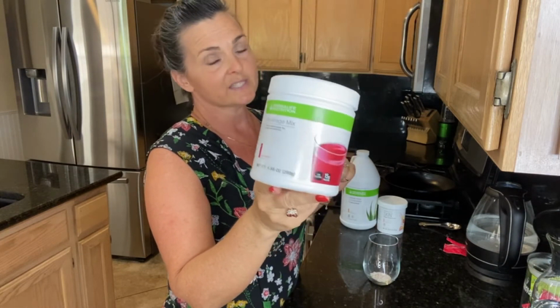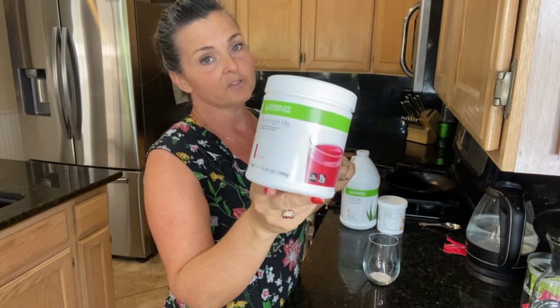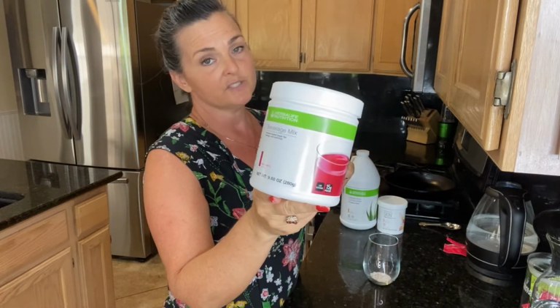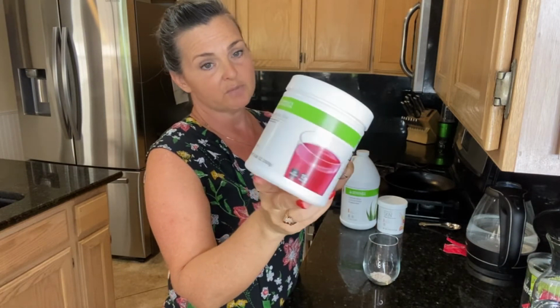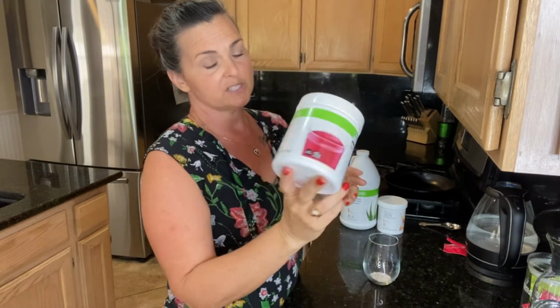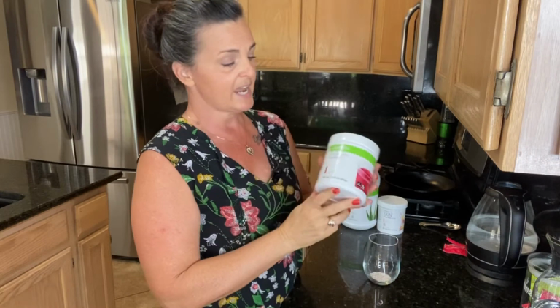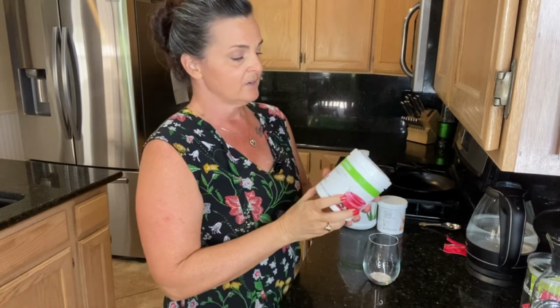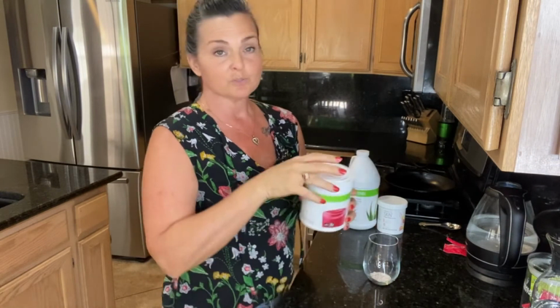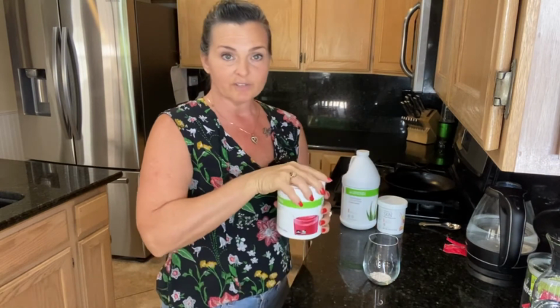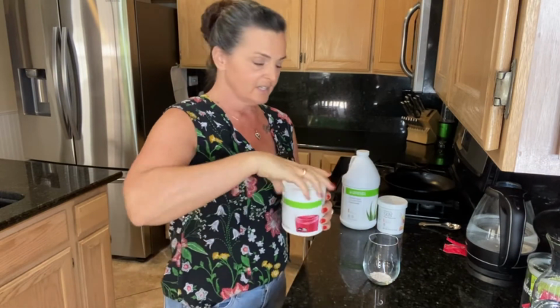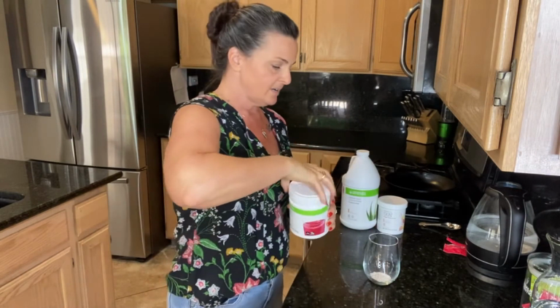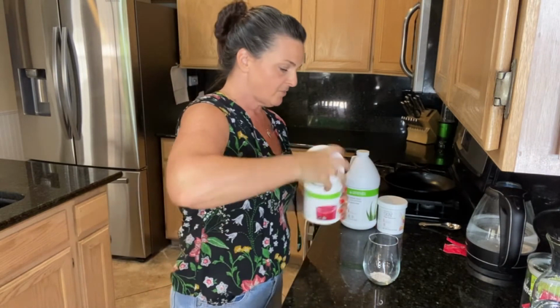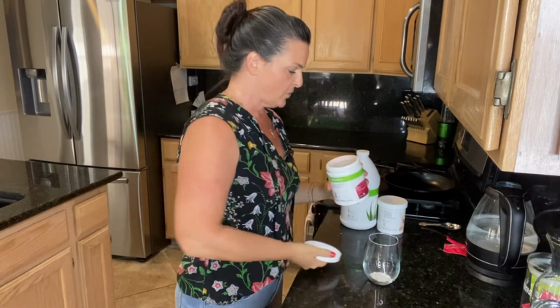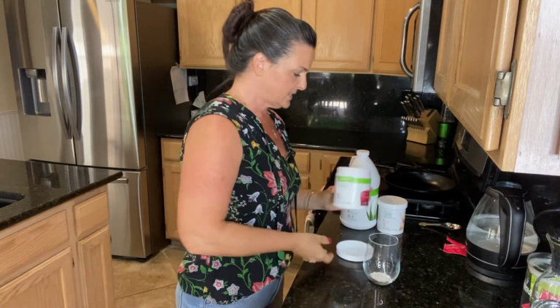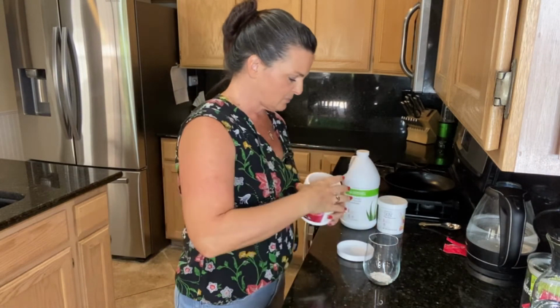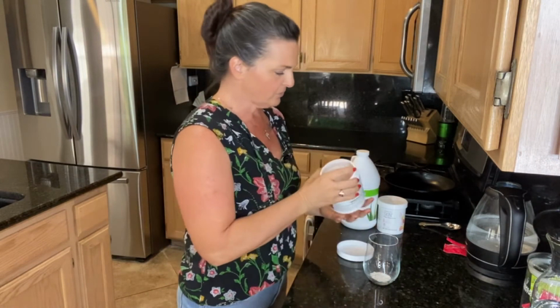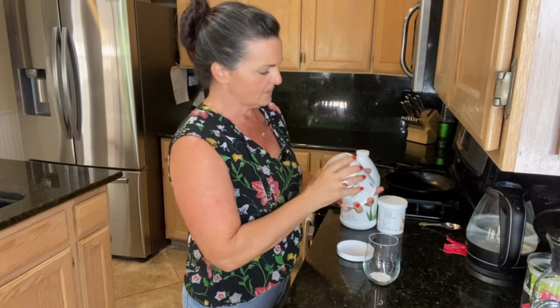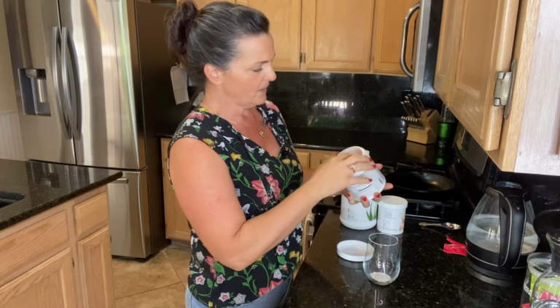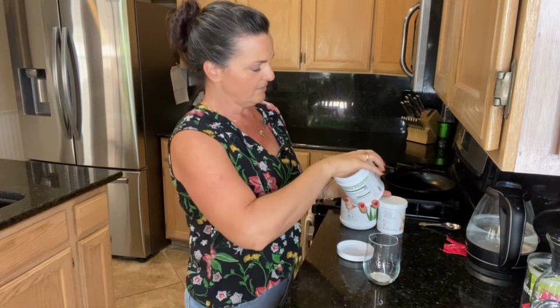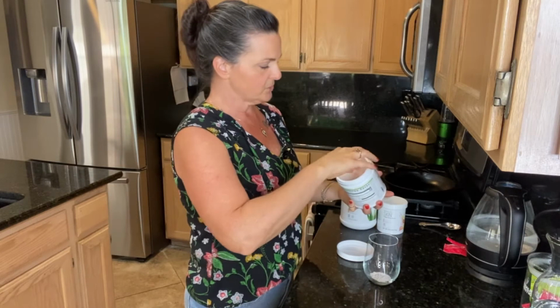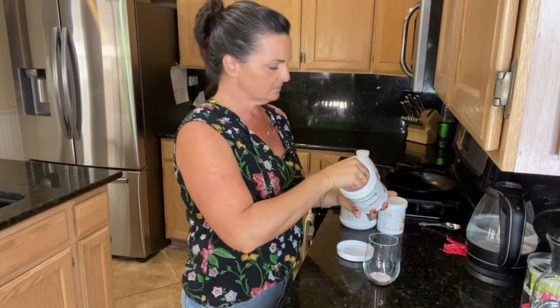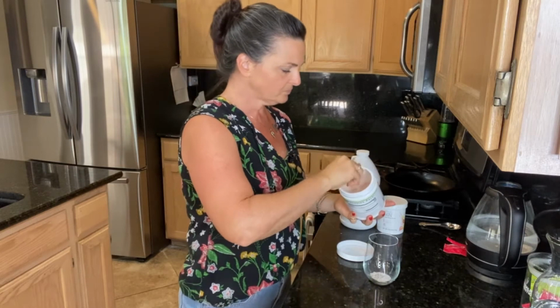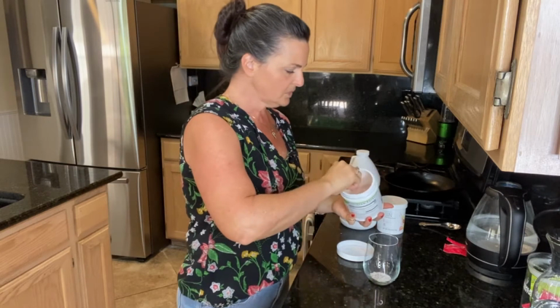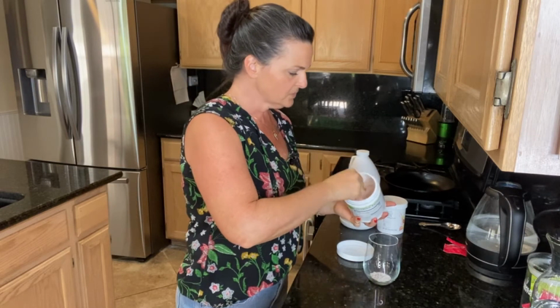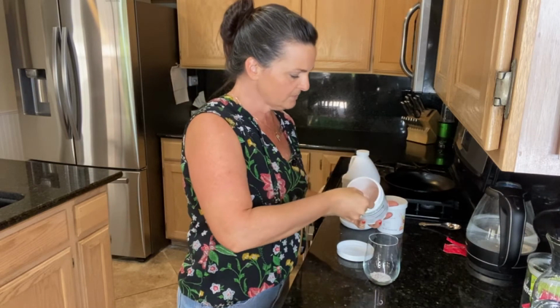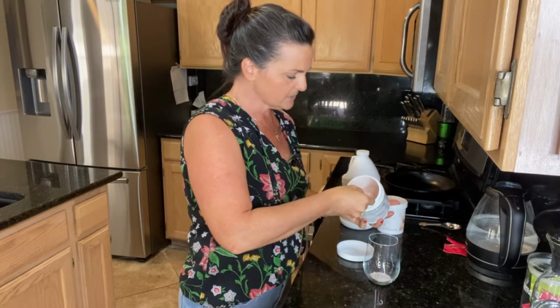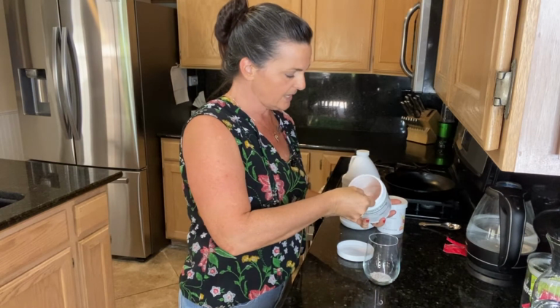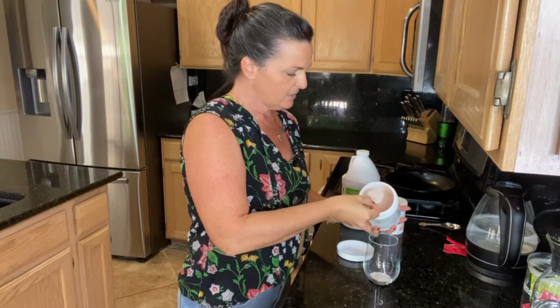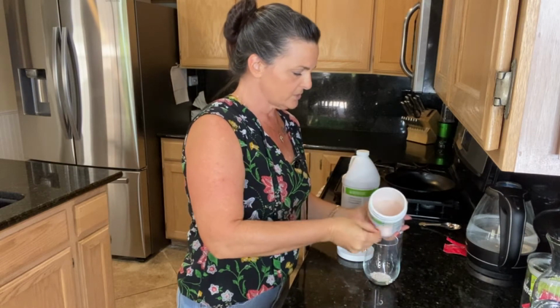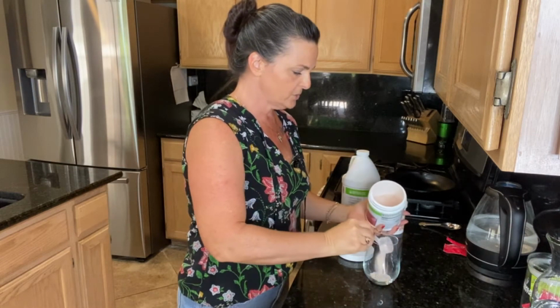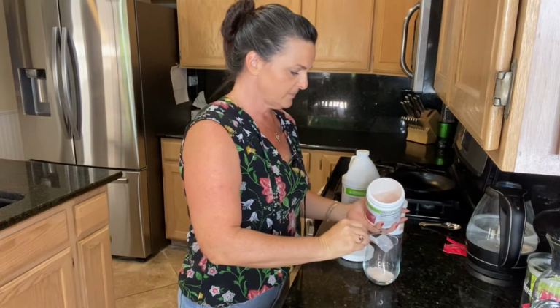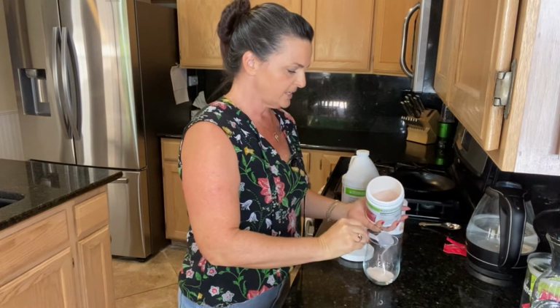For most people two scoops is going to be great — that gives you a 15-gram protein snack, which is perfect, especially for women. Men might want to have three scoops. So we're going to make this one today with two scoops.